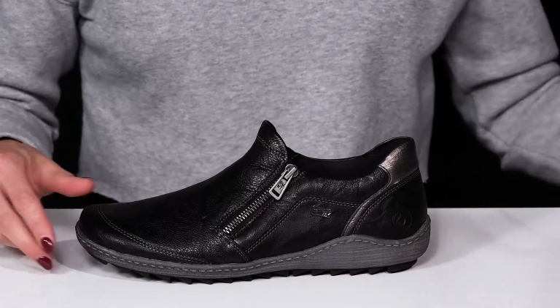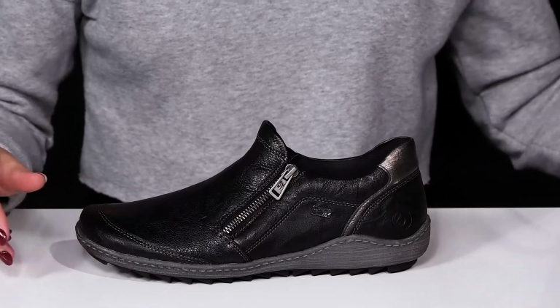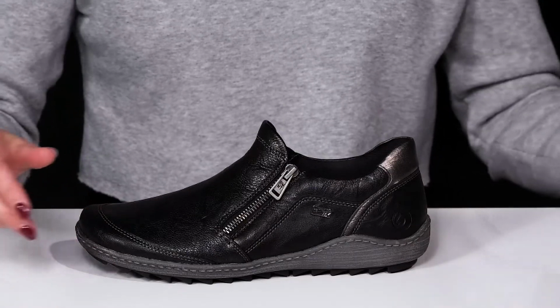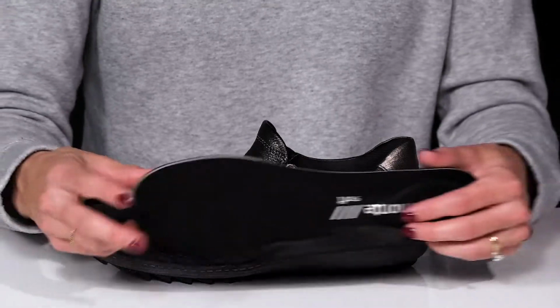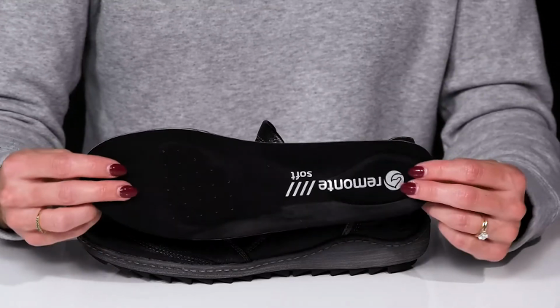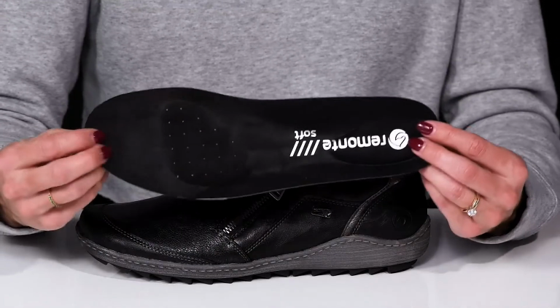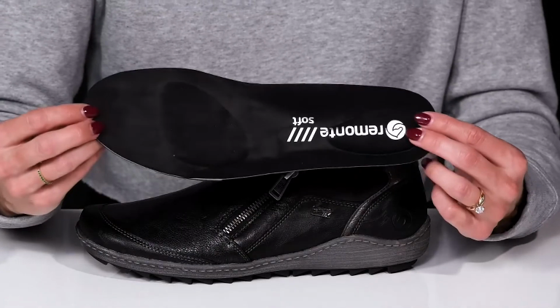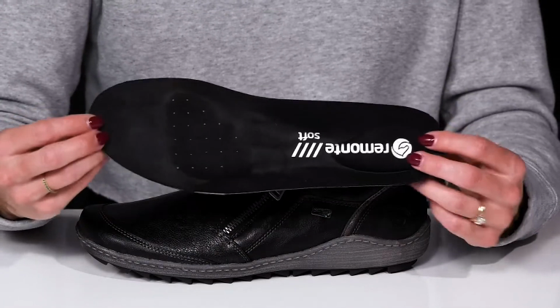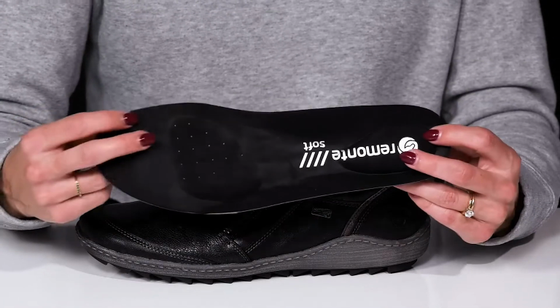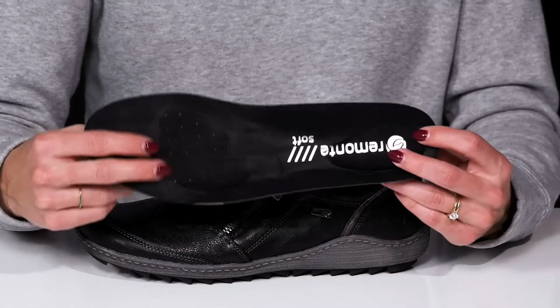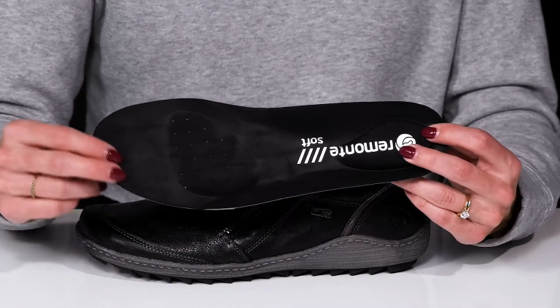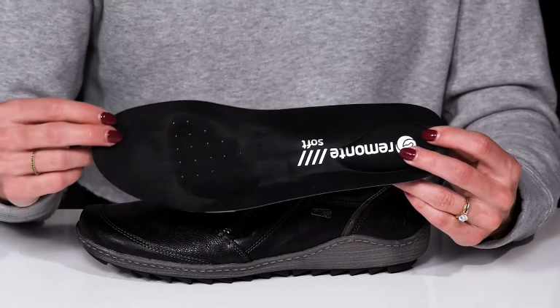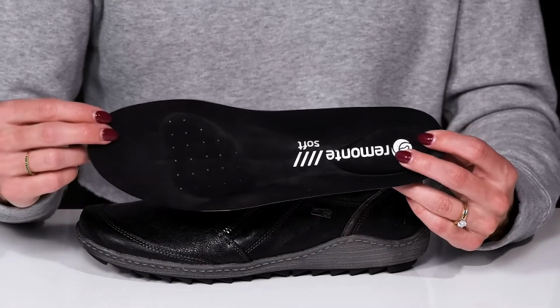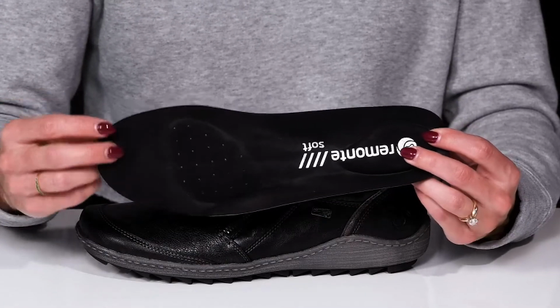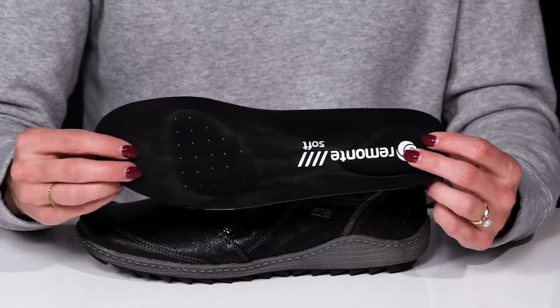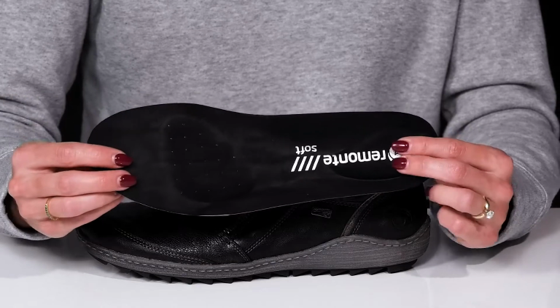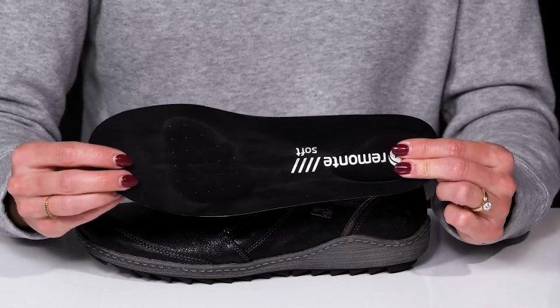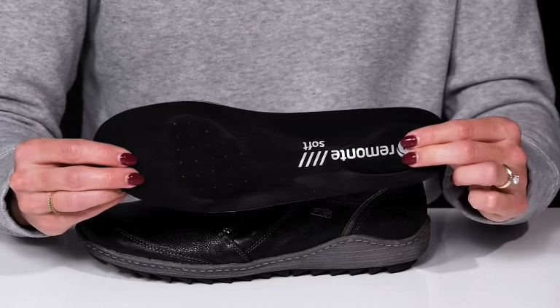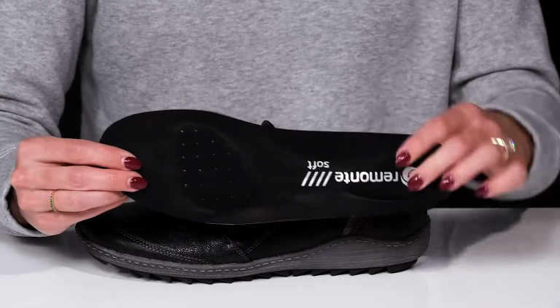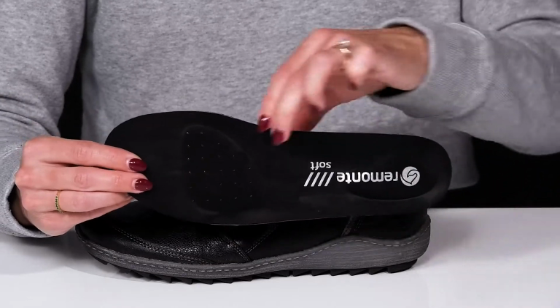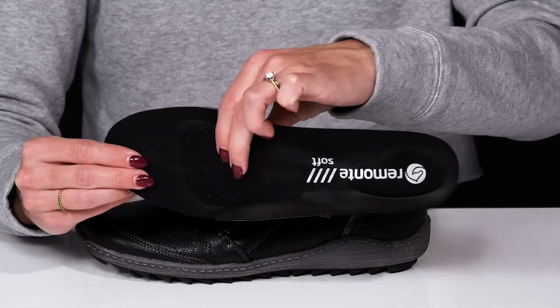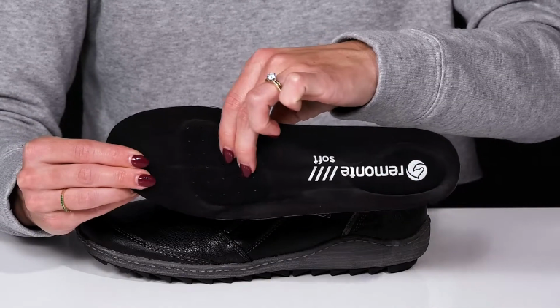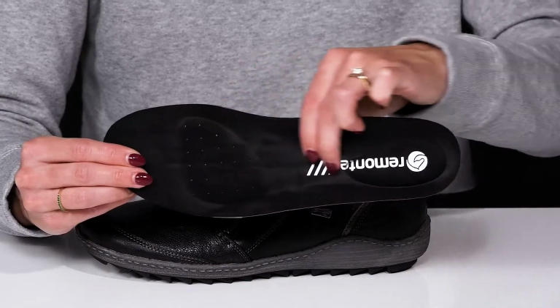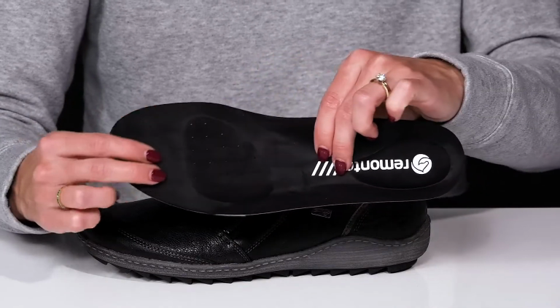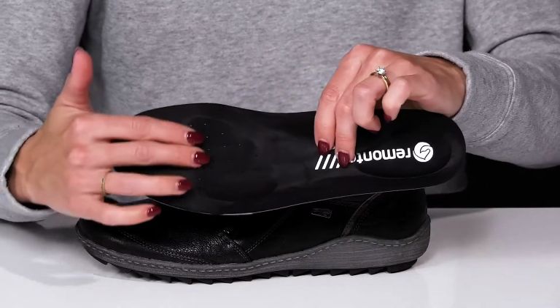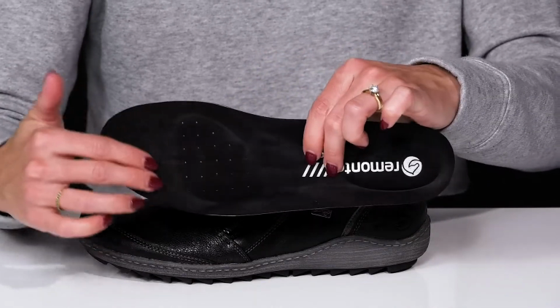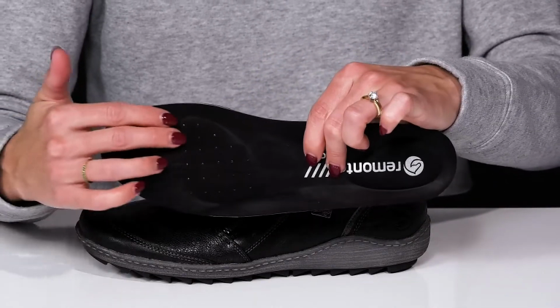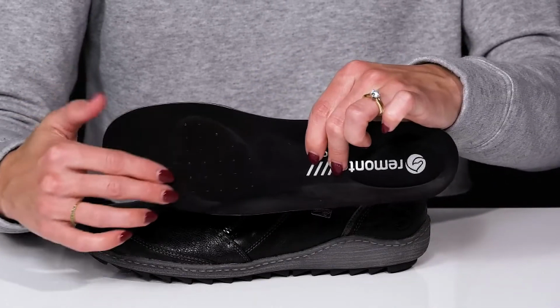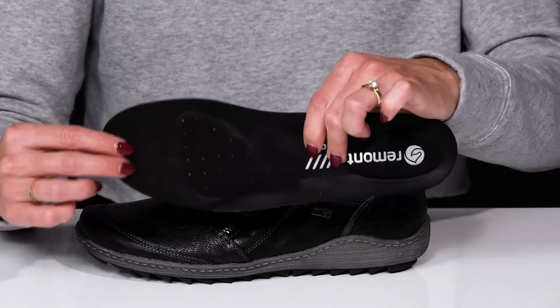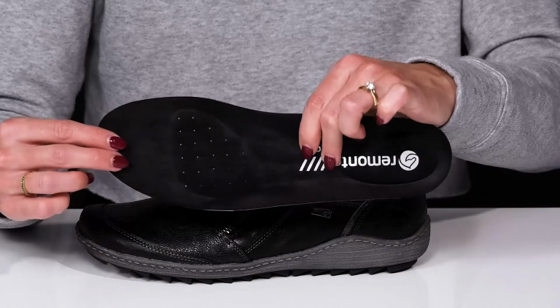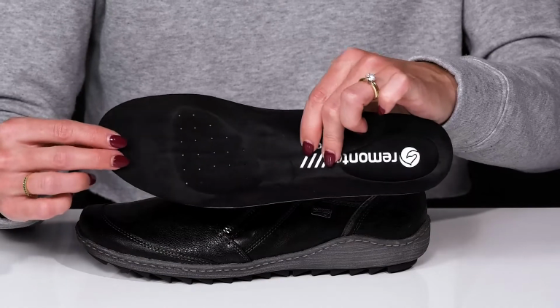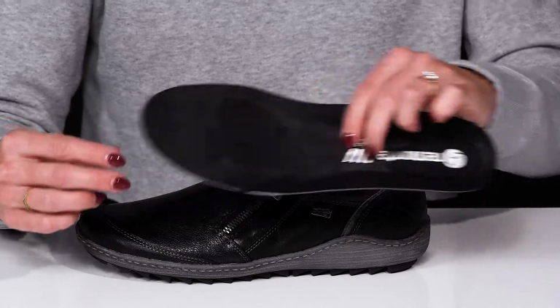These are going to give you additional comfort inside since they have a removable textile insole. It has cushioned pods on the heel and forefoot with perforations, making these perfect for breathability.